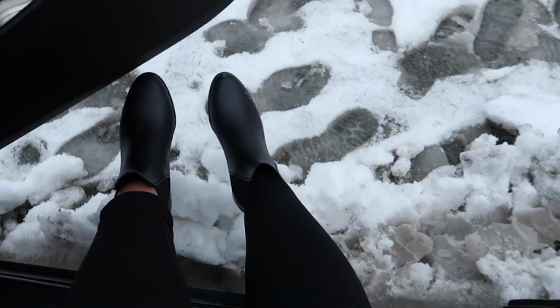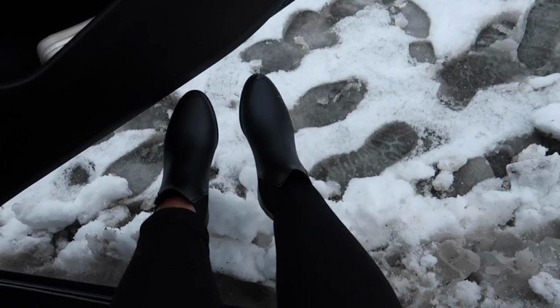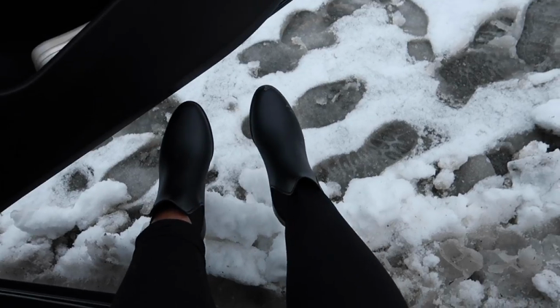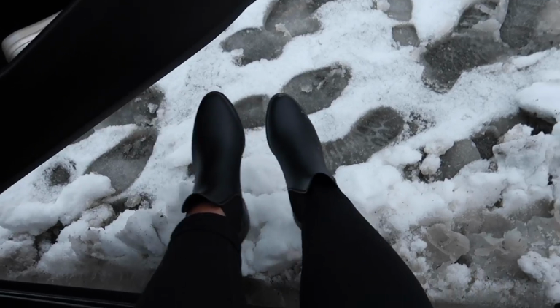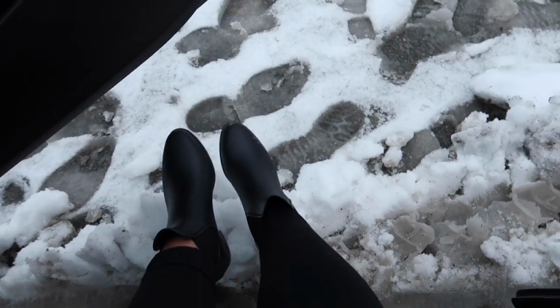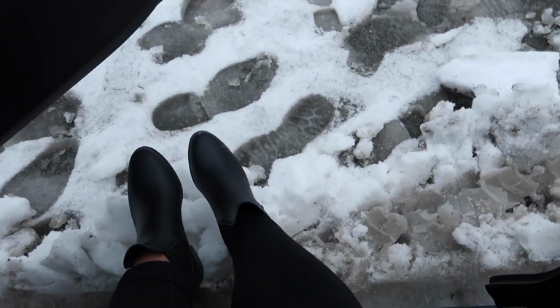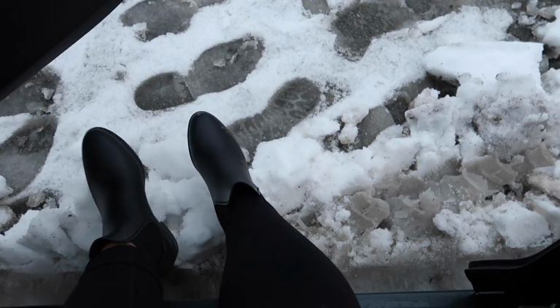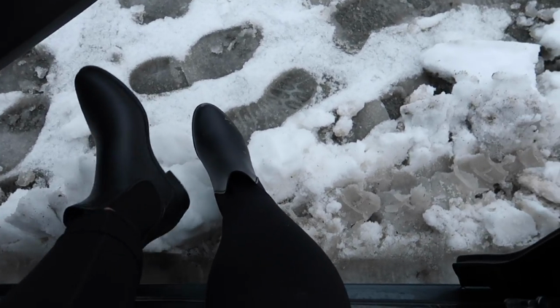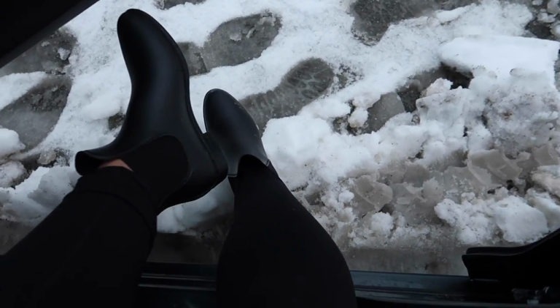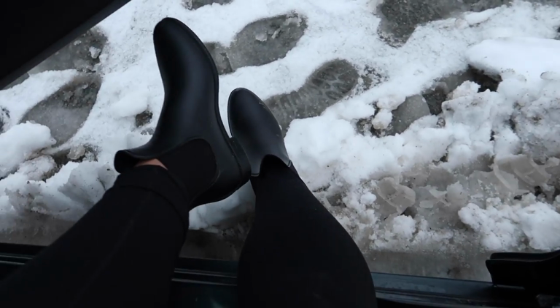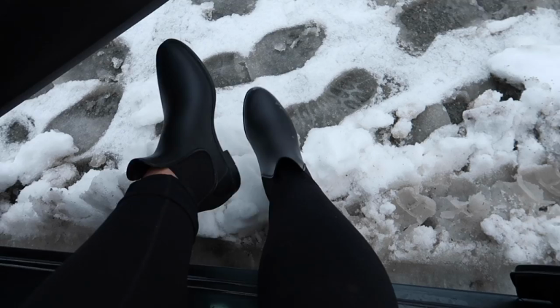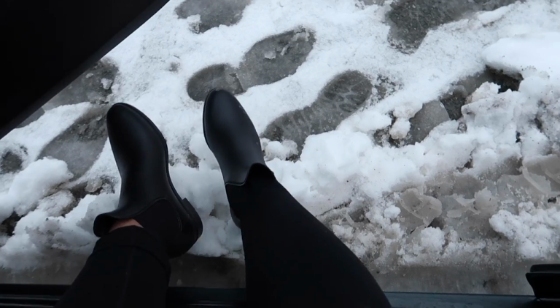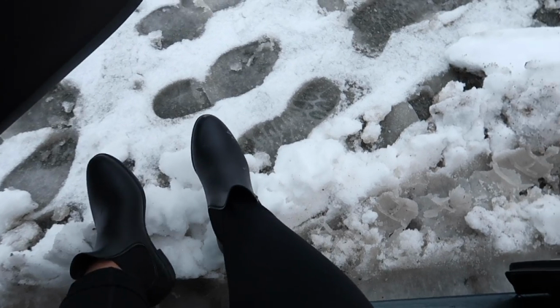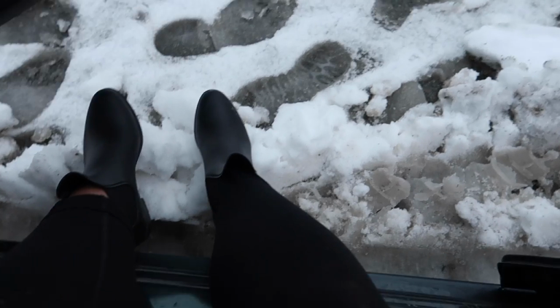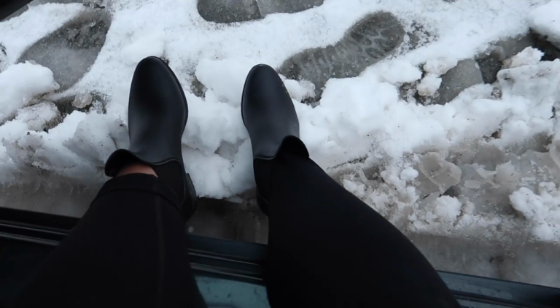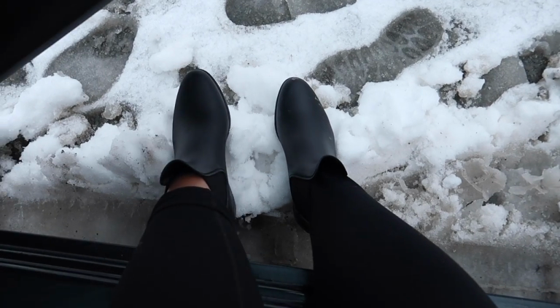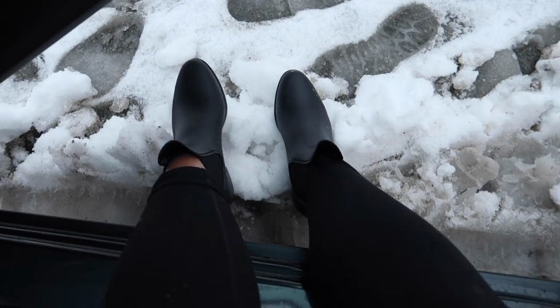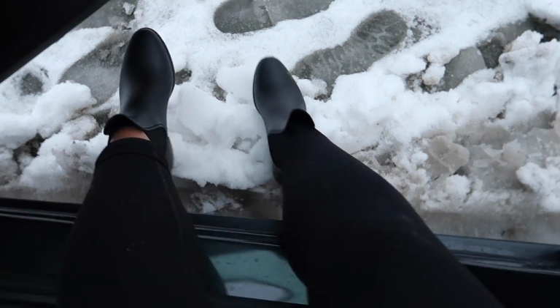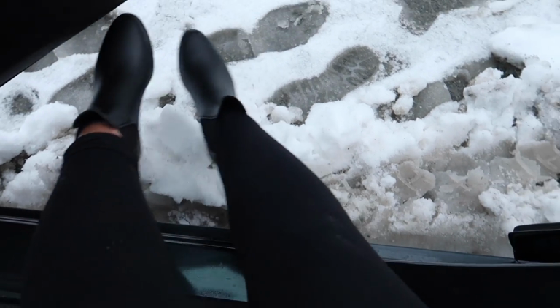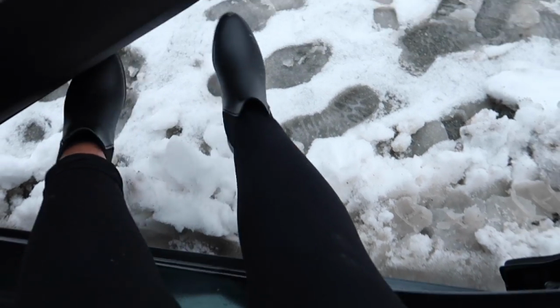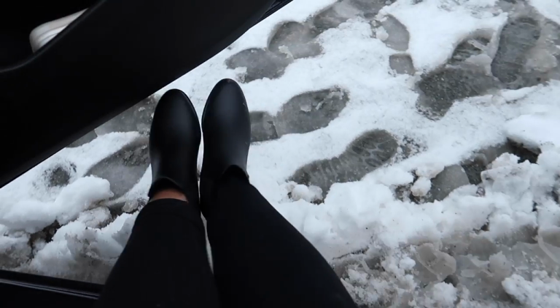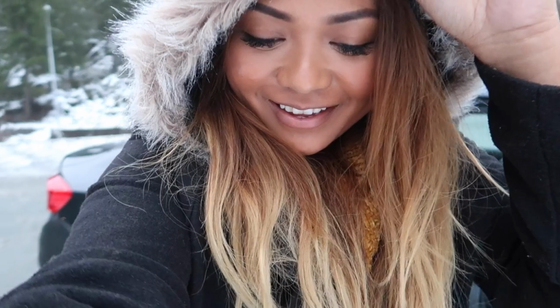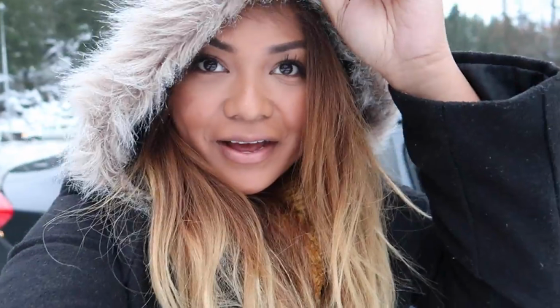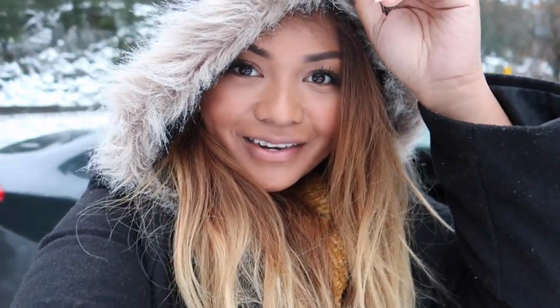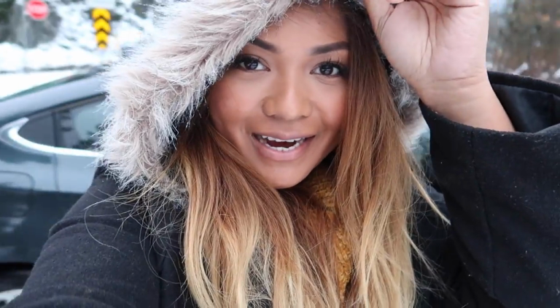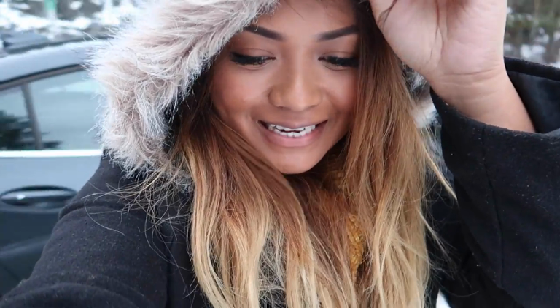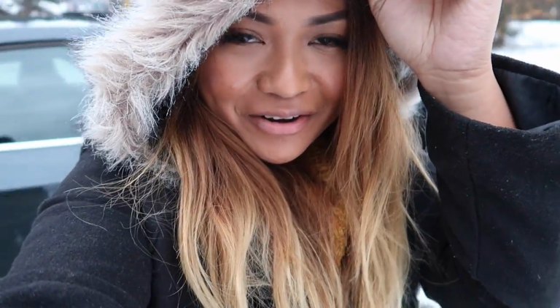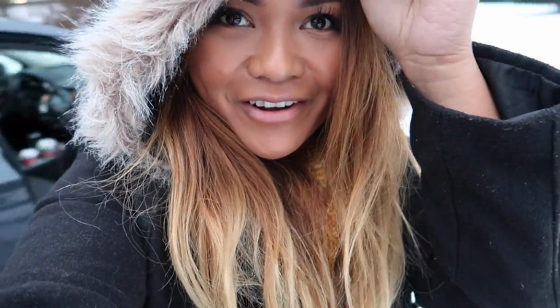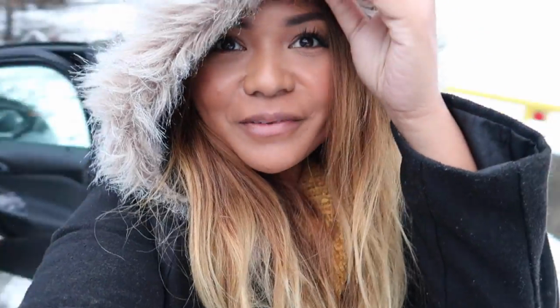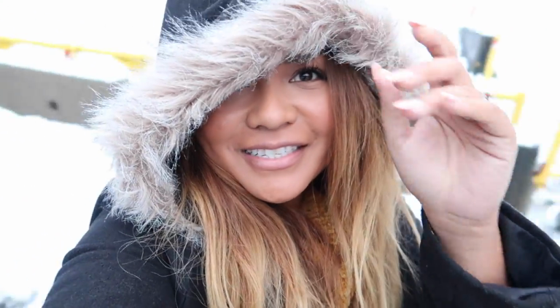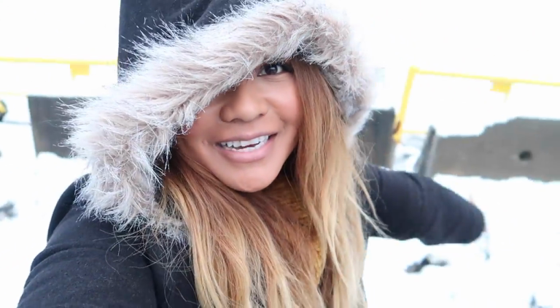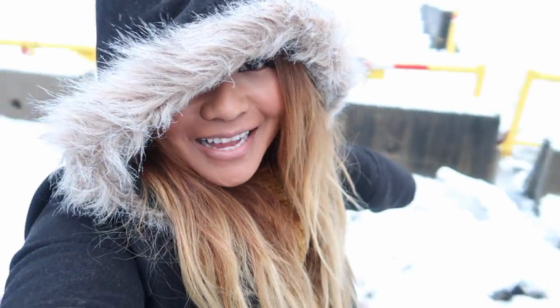I was just about to step out and the snow is so thick. Like my boots are going to get eaten up. Look at this. We're outside and it's so cold, but I wanted to show you guys this snow.